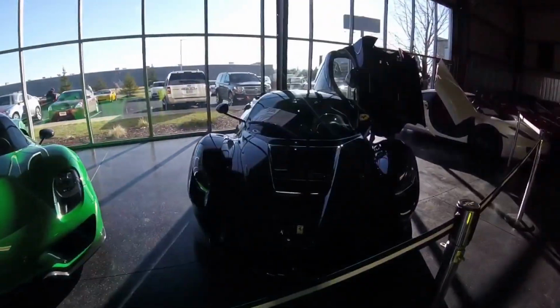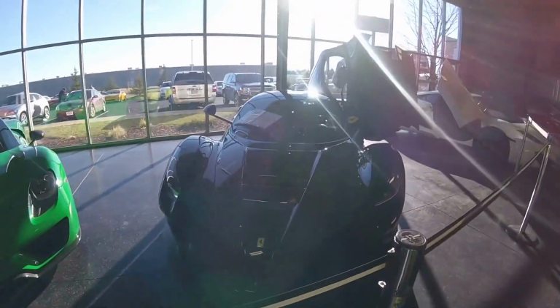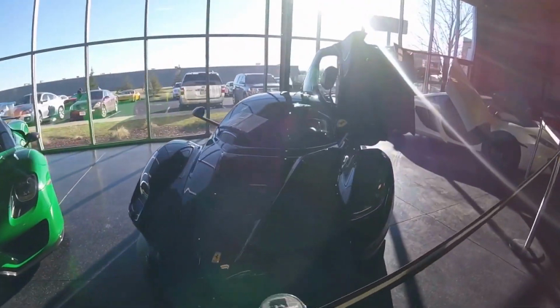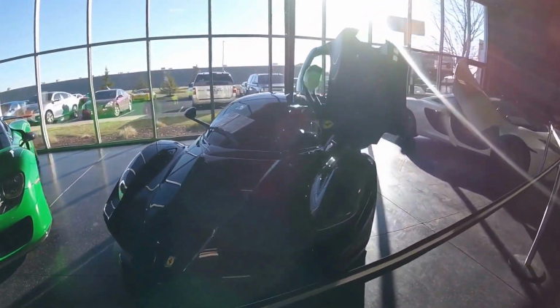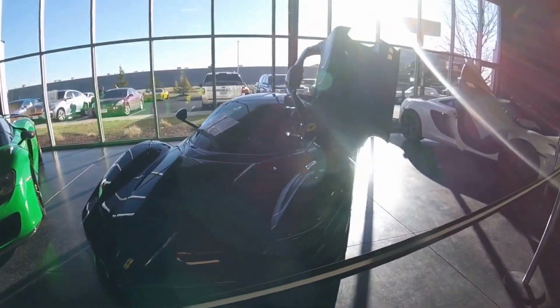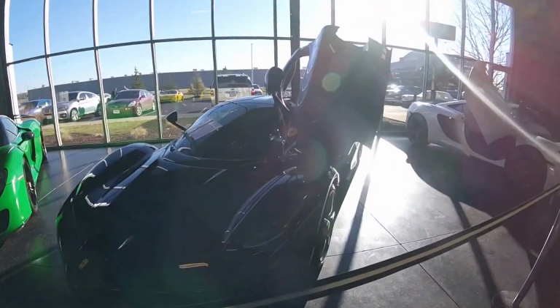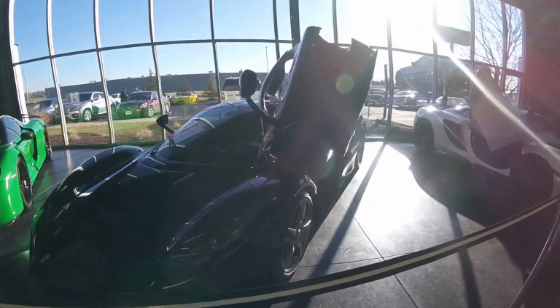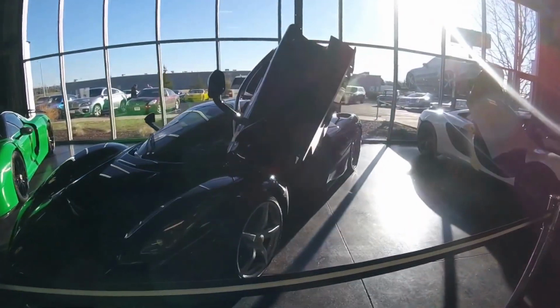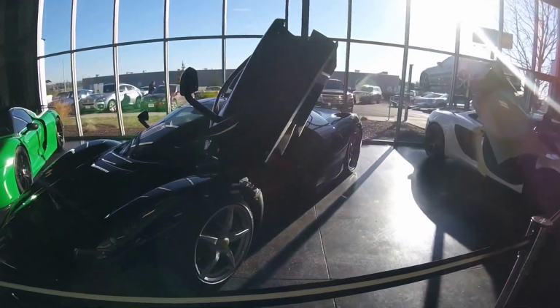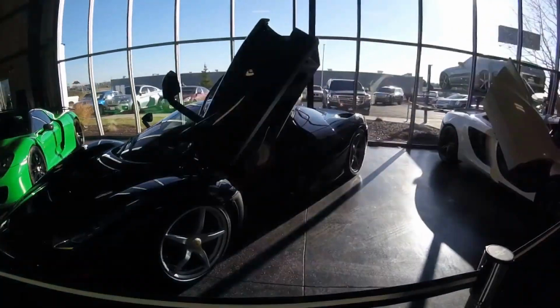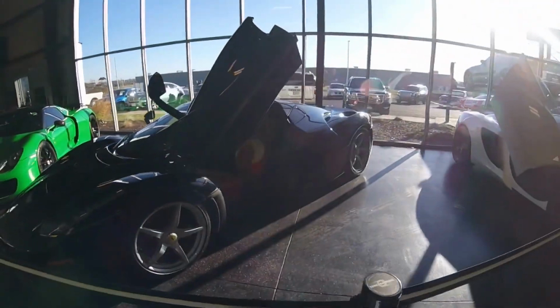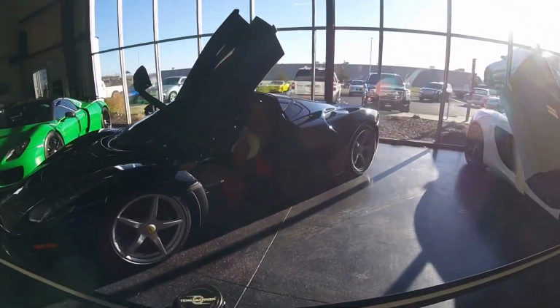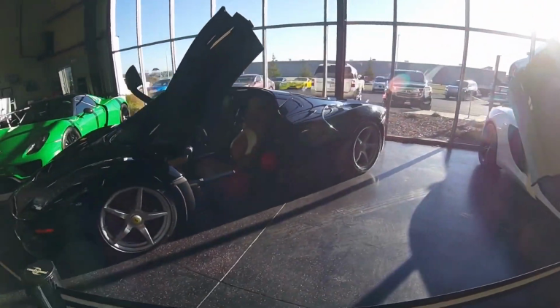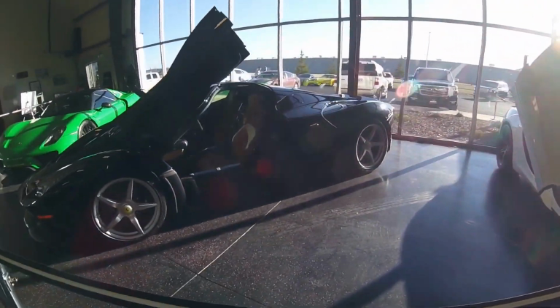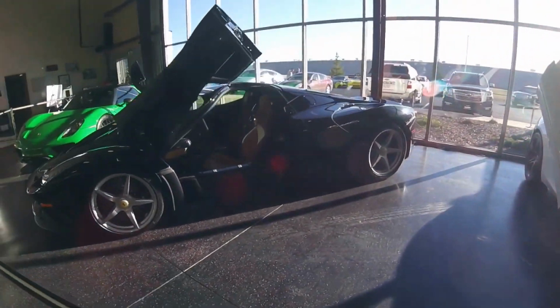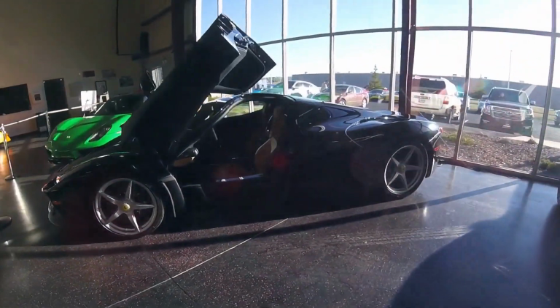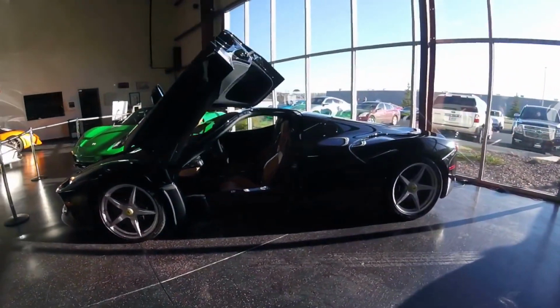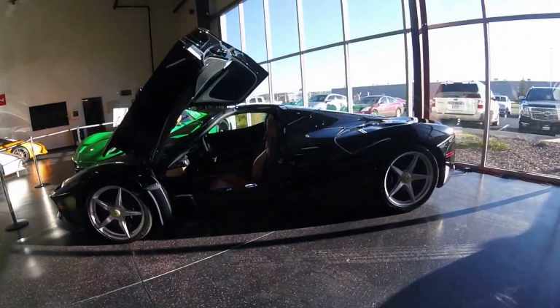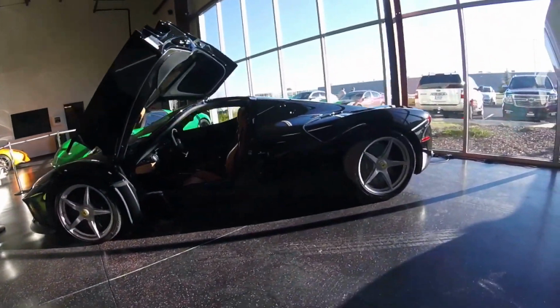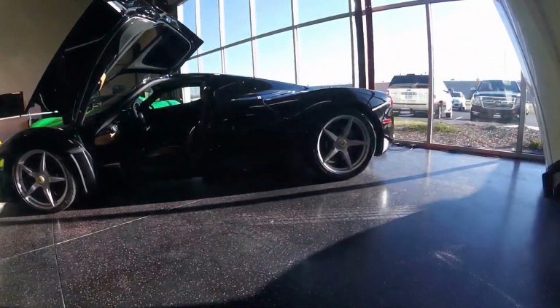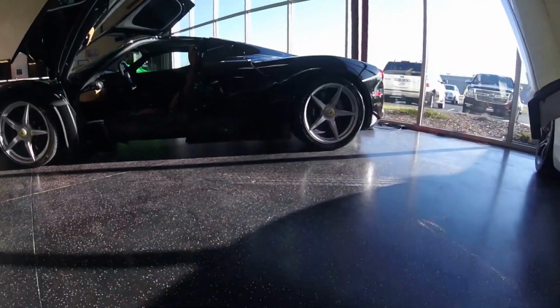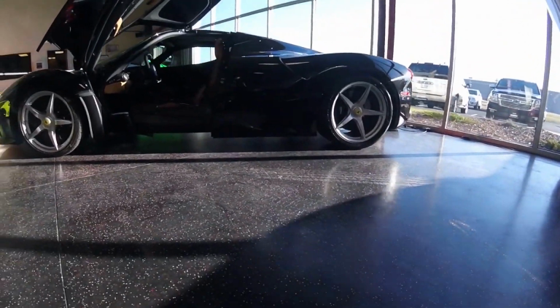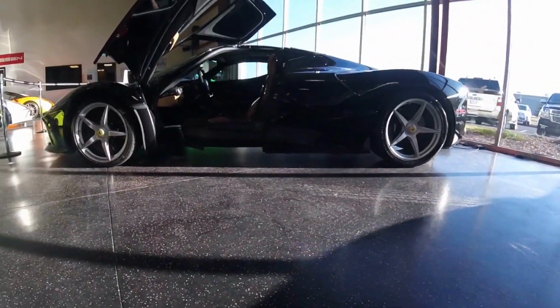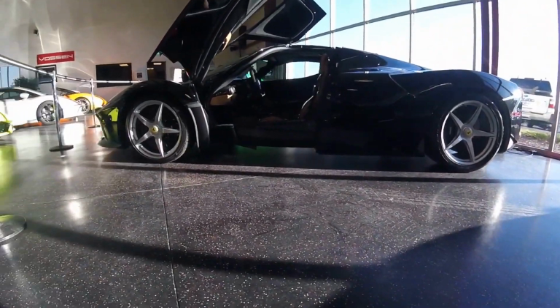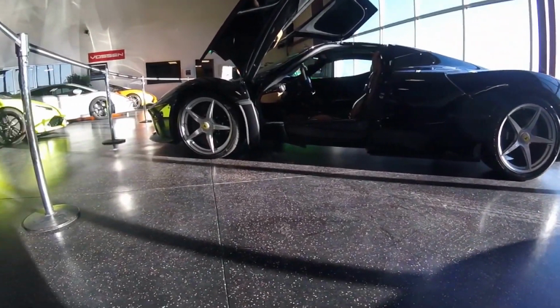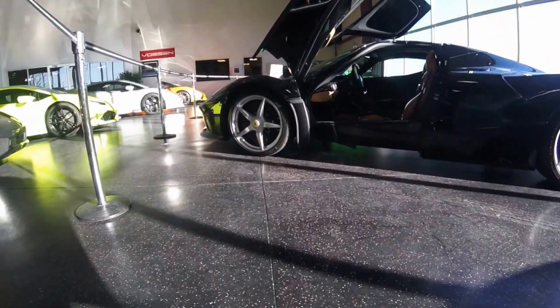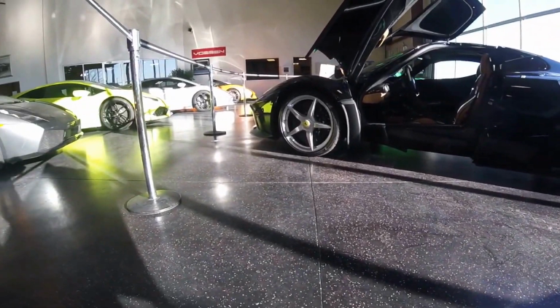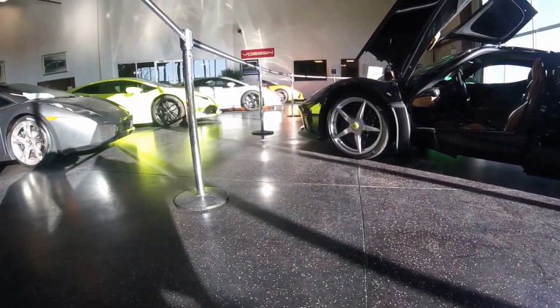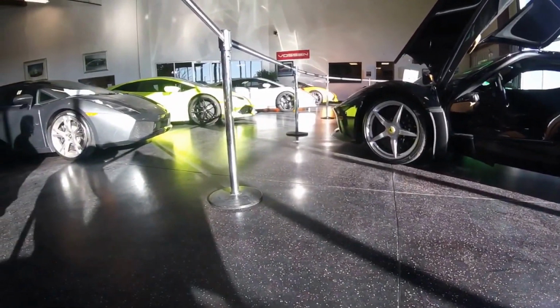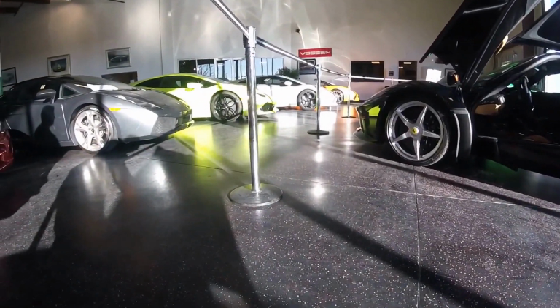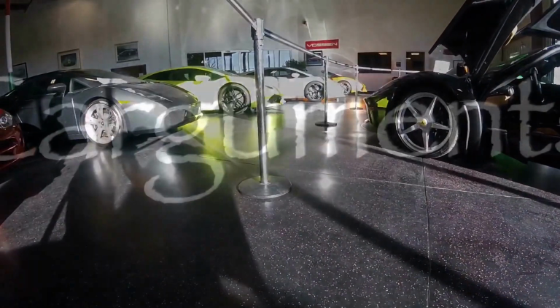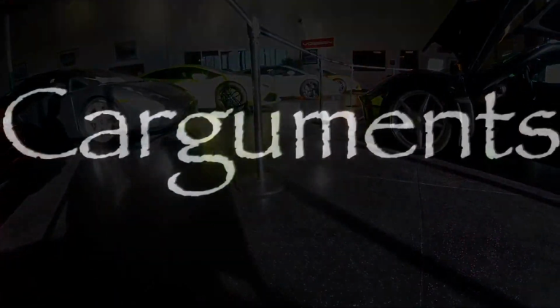Let's enjoy looking at this LaFerrari and that rare one-of-one color 918 that they have in their inventory right now. Thank you for watching, and please remember to subscribe.